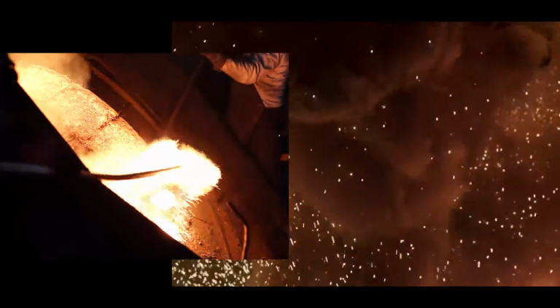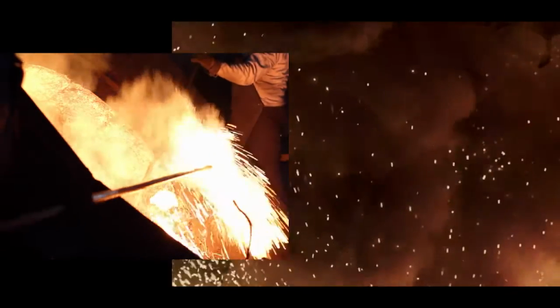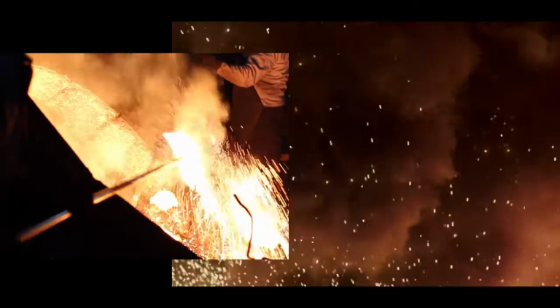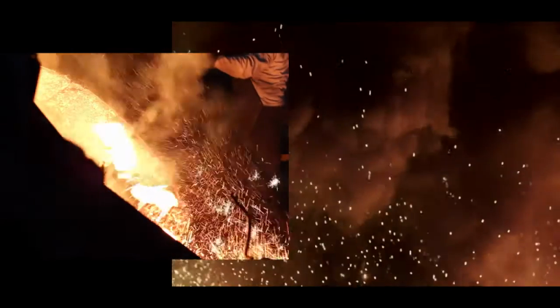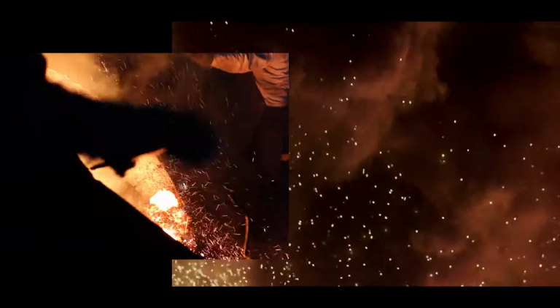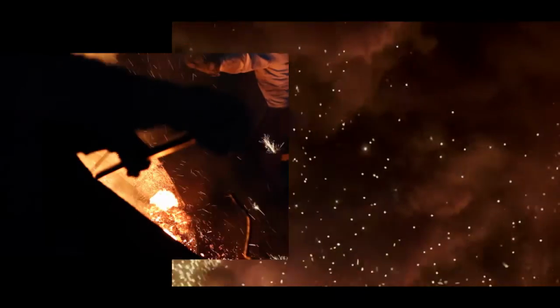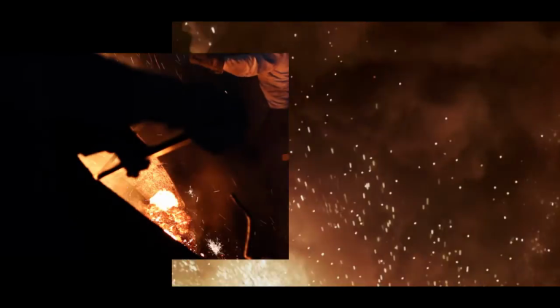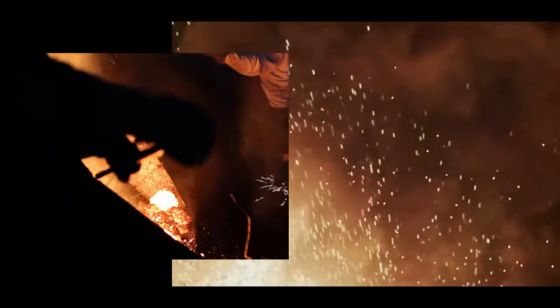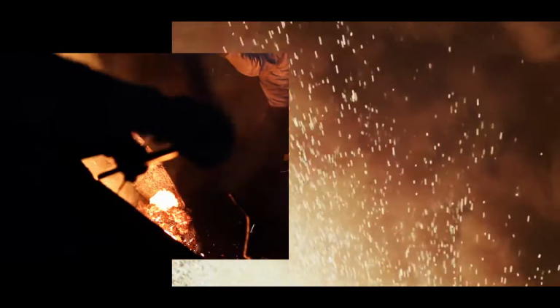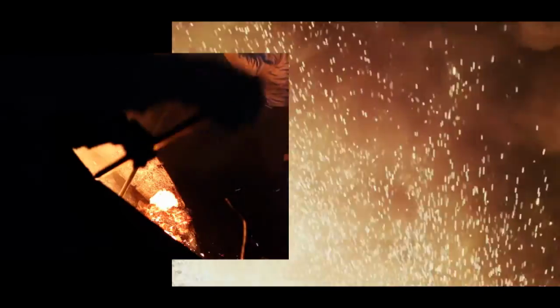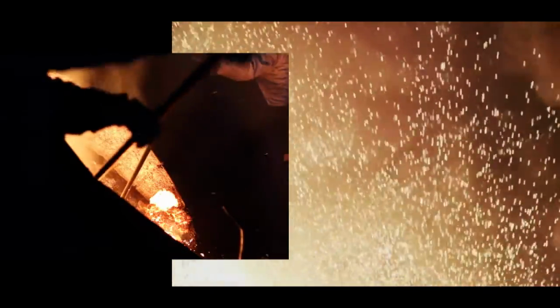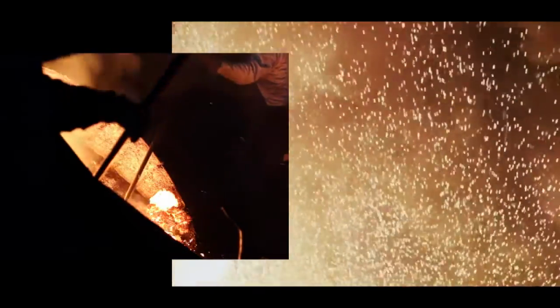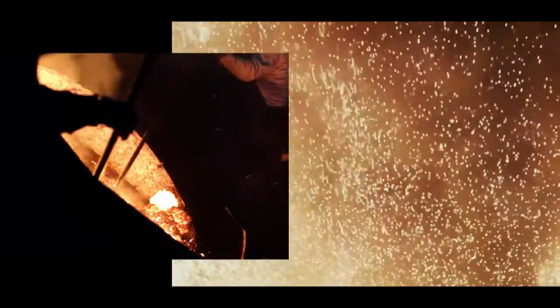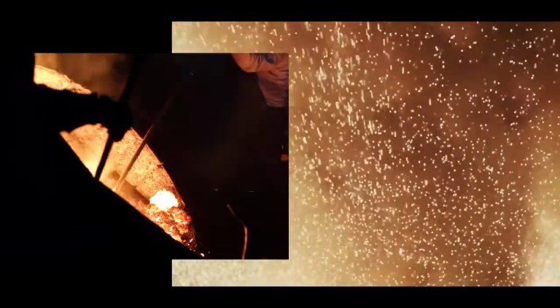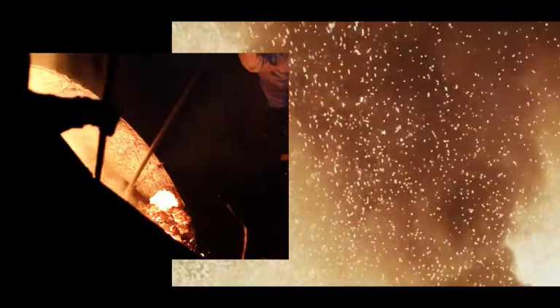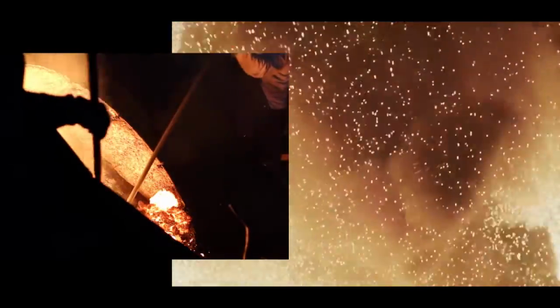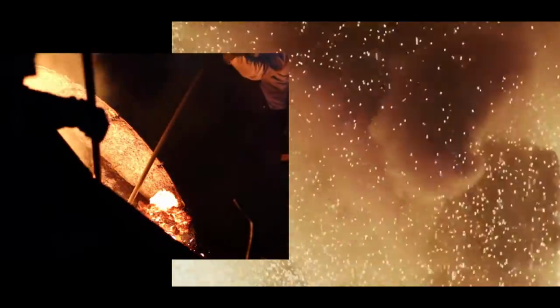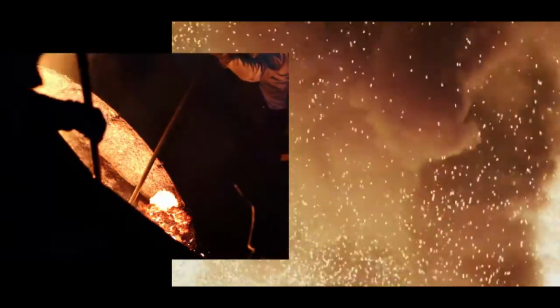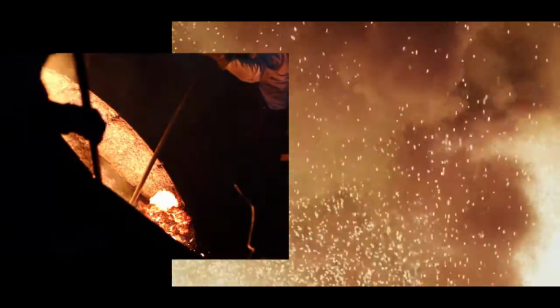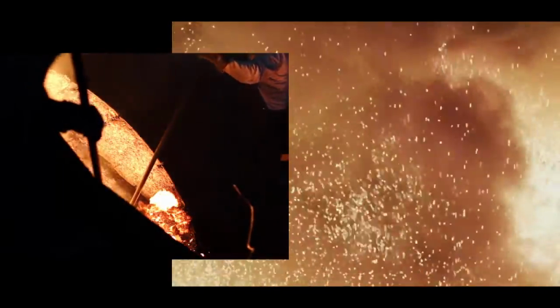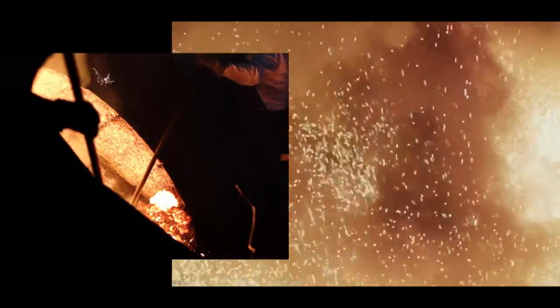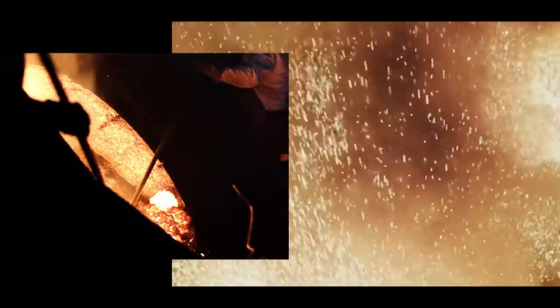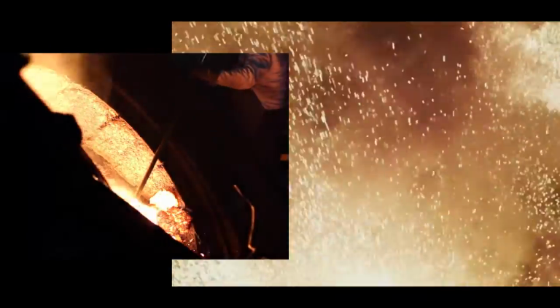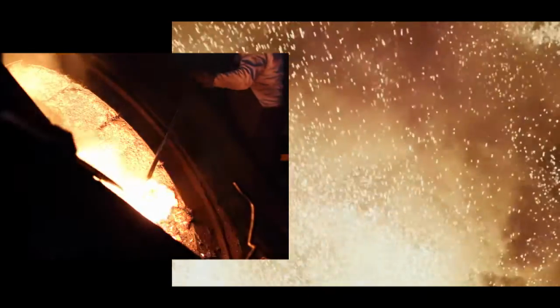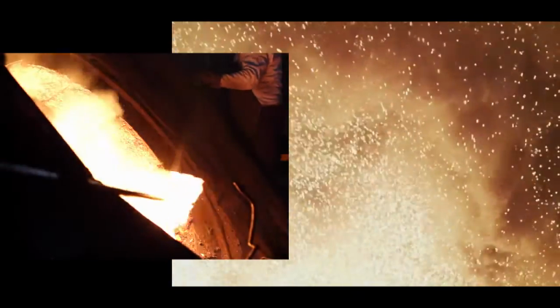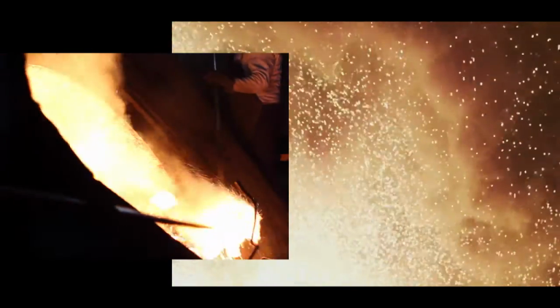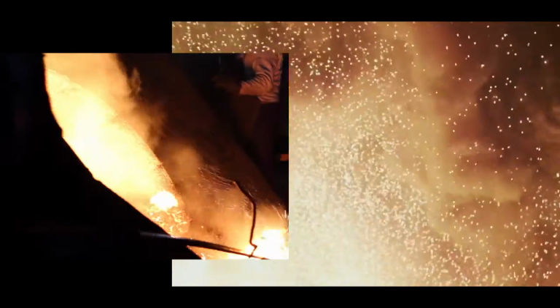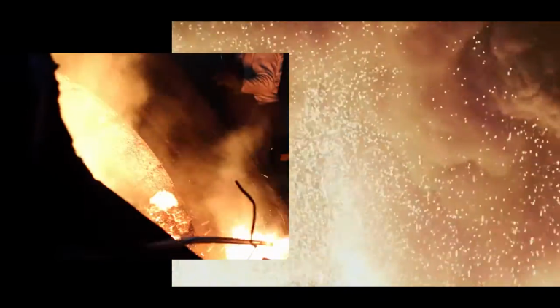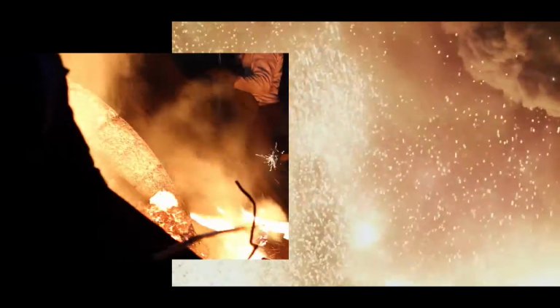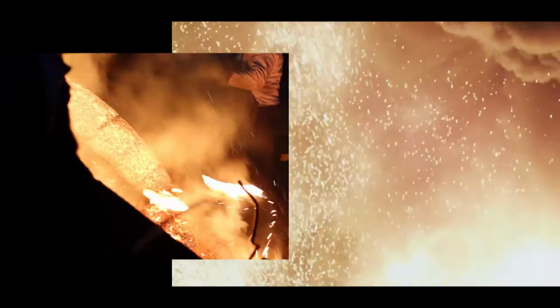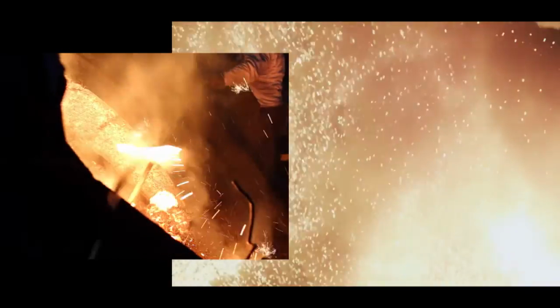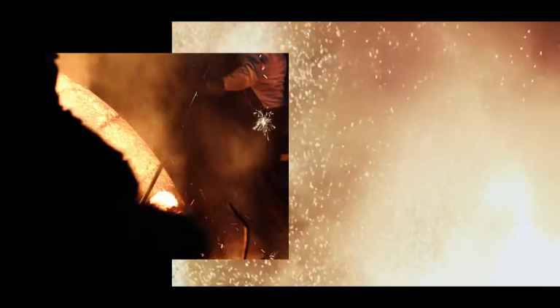The current methods are to dump it on the ground, which is perfectly acceptable — it's not hazardous — but that means you waste a large amount of material that could be used for another purpose, and you lose all the heat: a gigajoule of heat for every ton of slag.